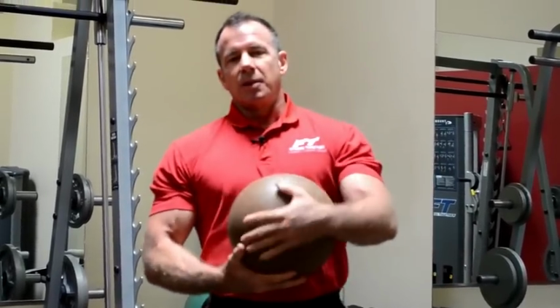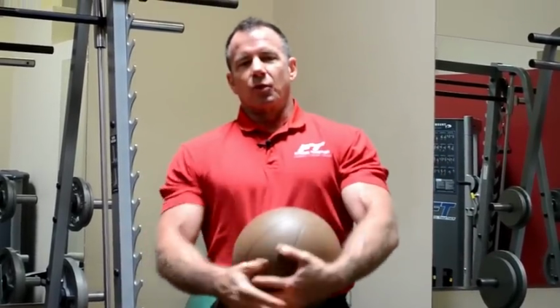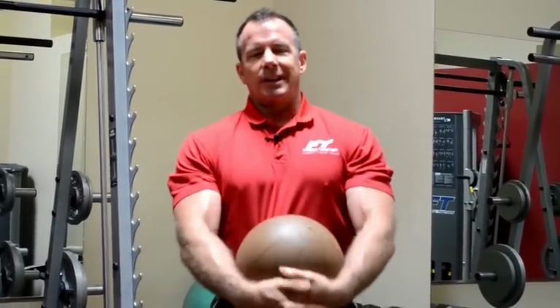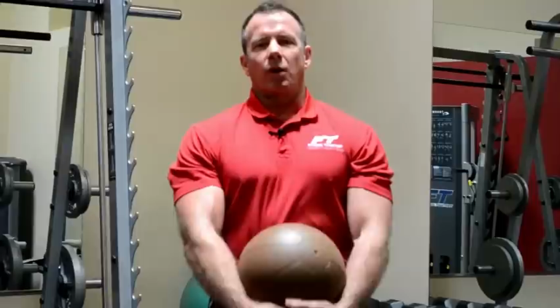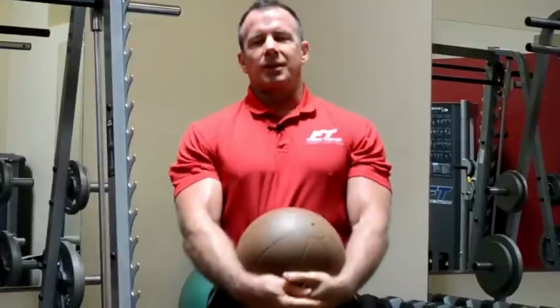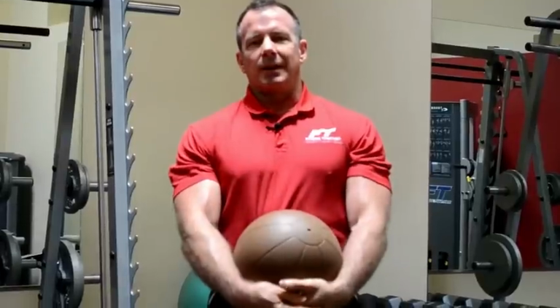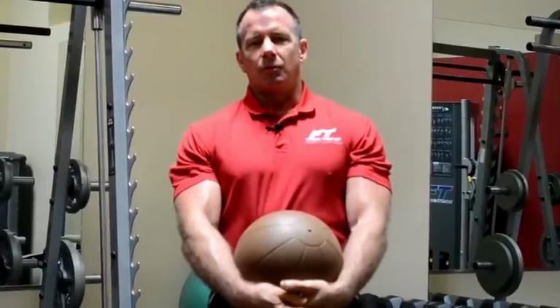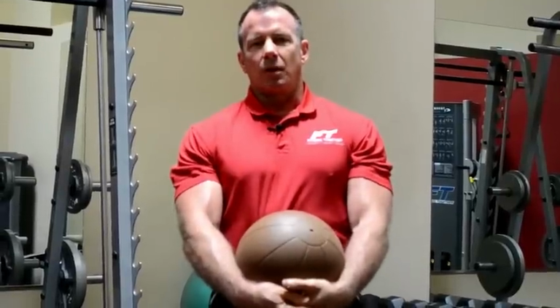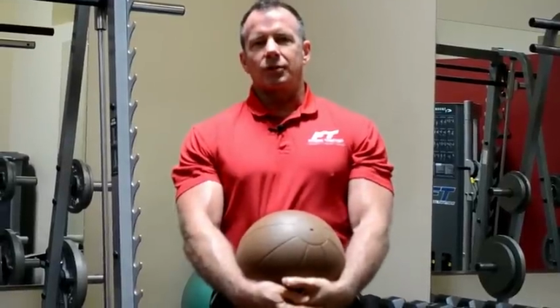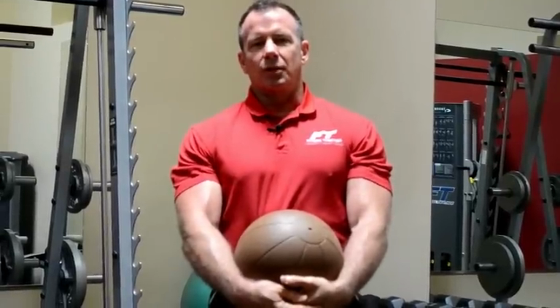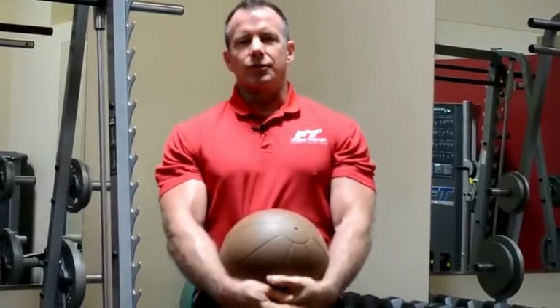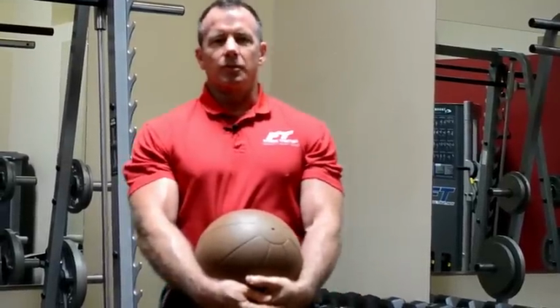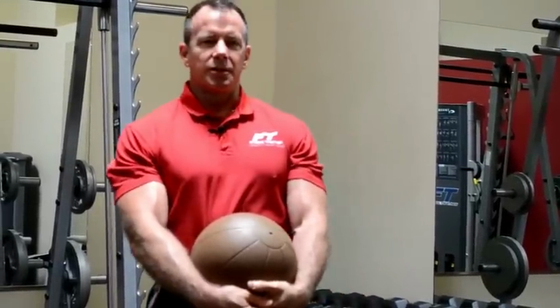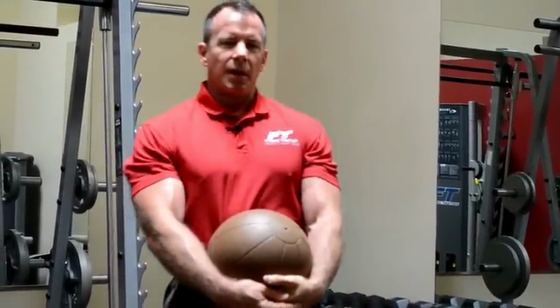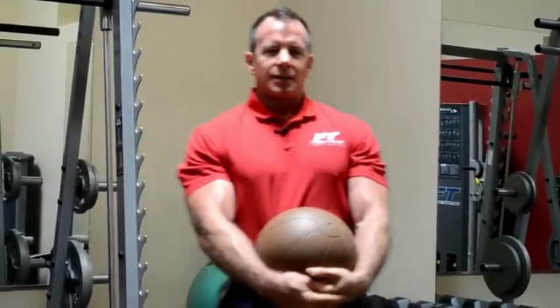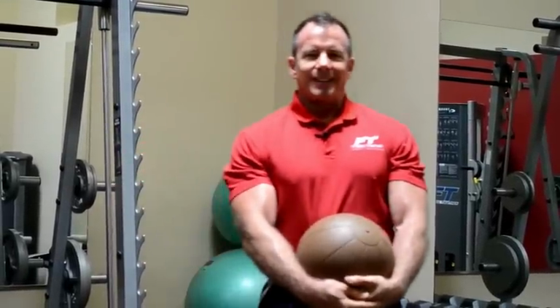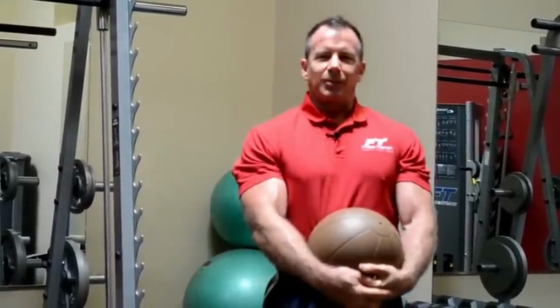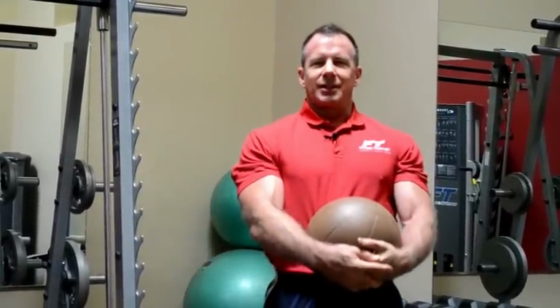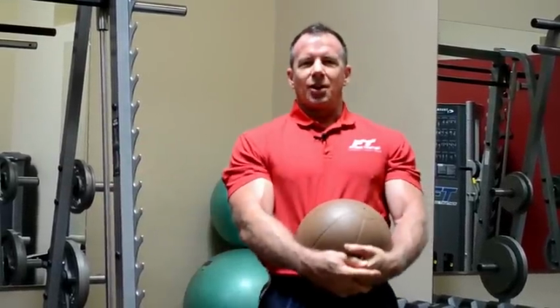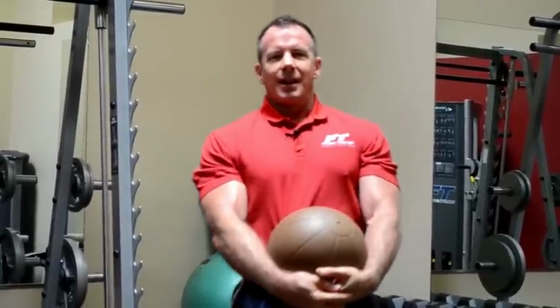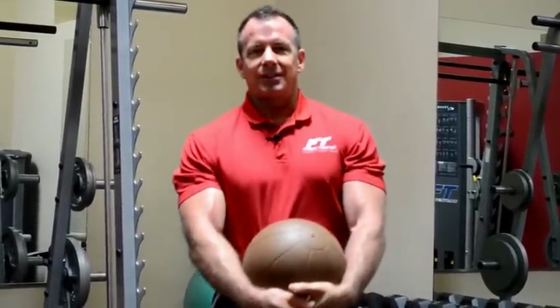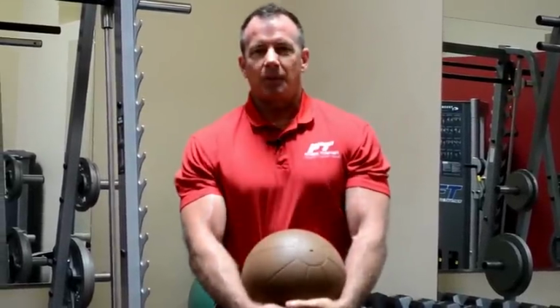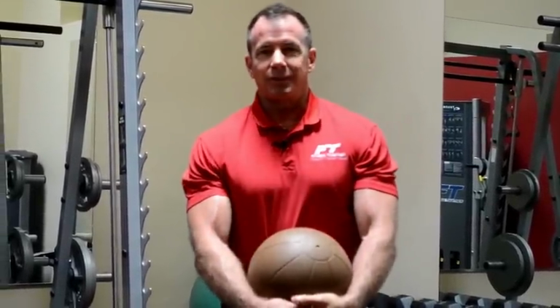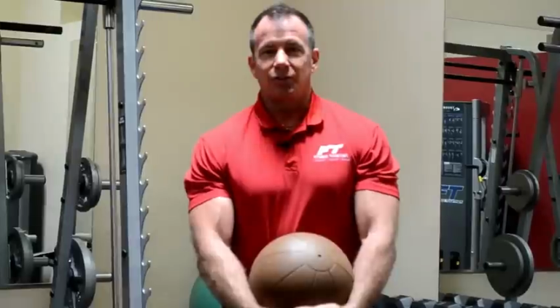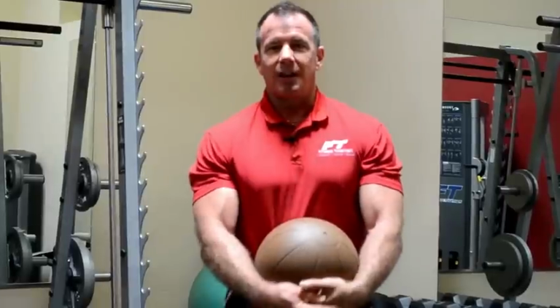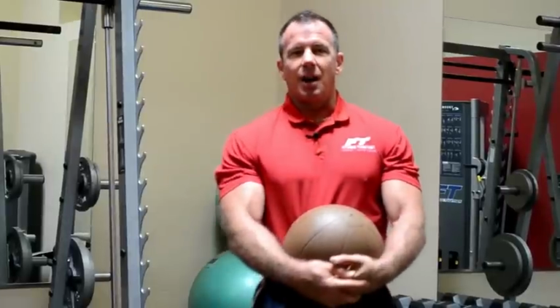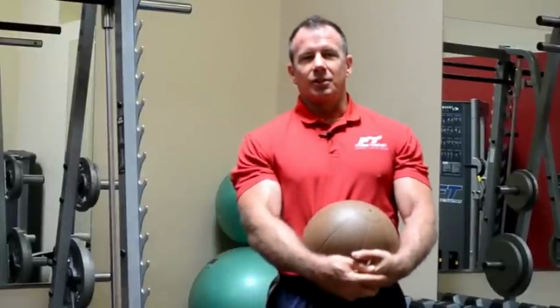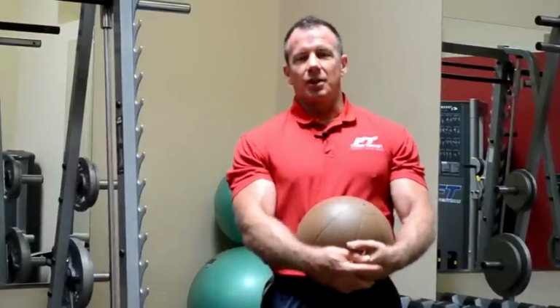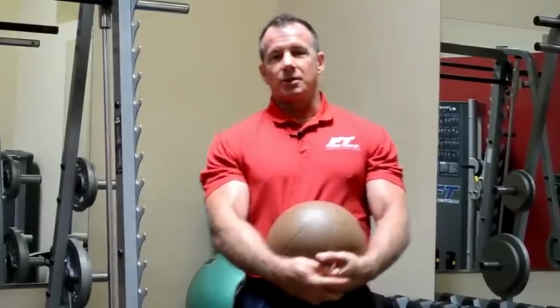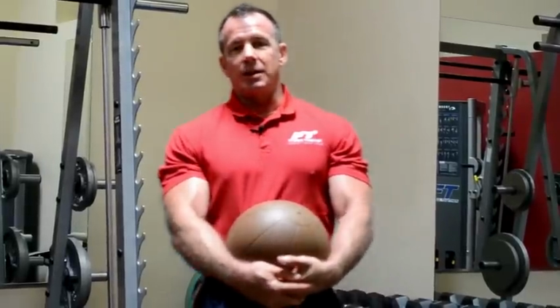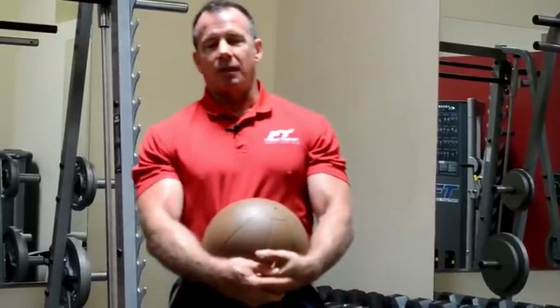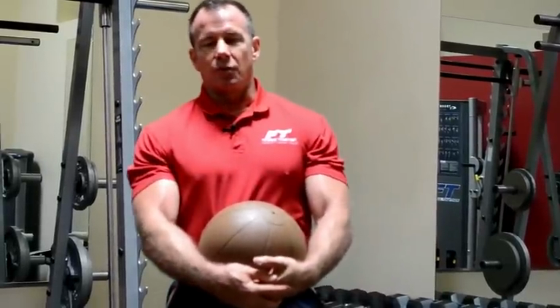Because the more intense your workouts can be, the more oxygen you're going to consume. And there's a scientific process called Excess Post-Exercise Oxygen Consumption — it's called EPOC for short.